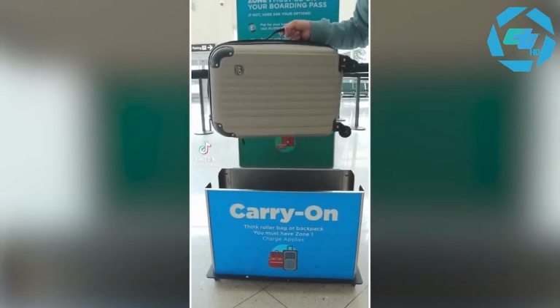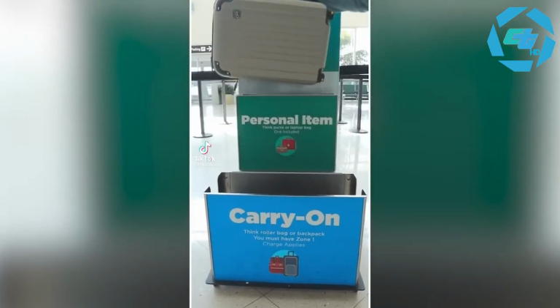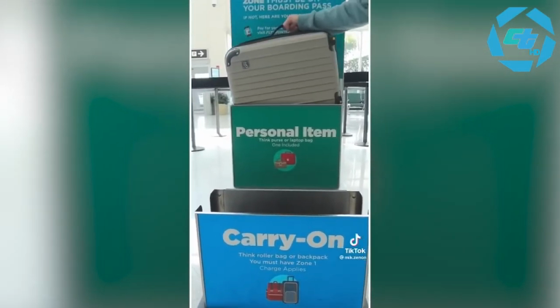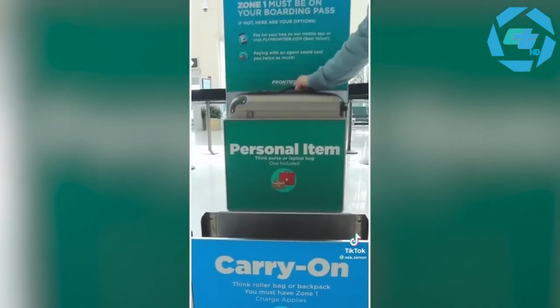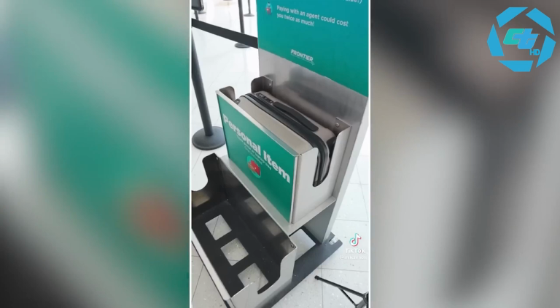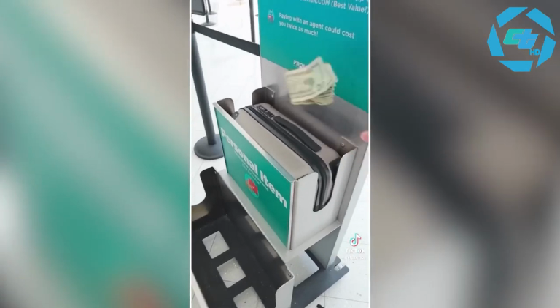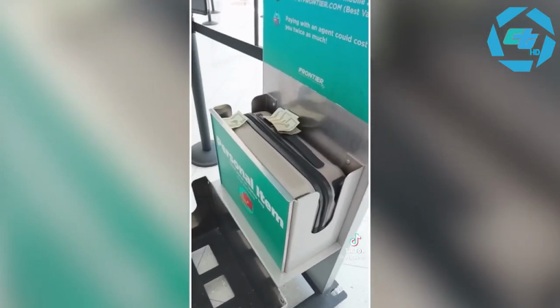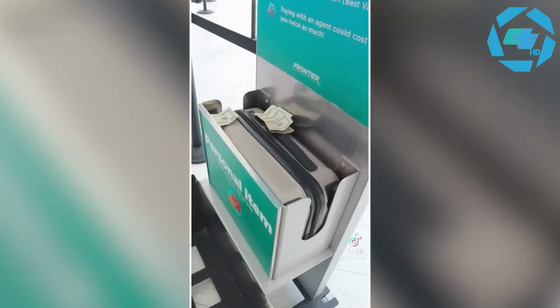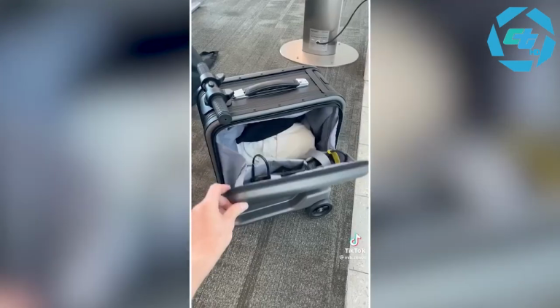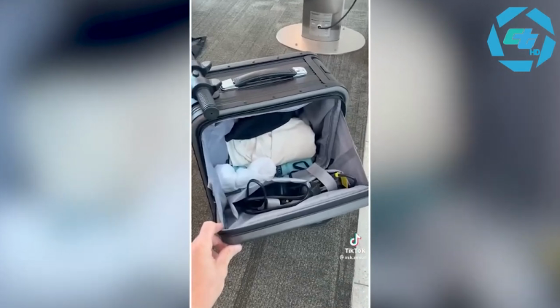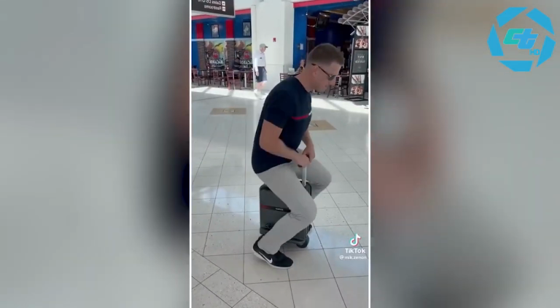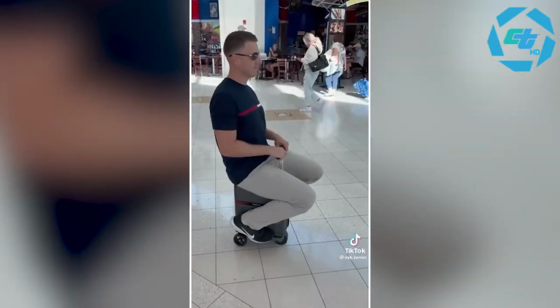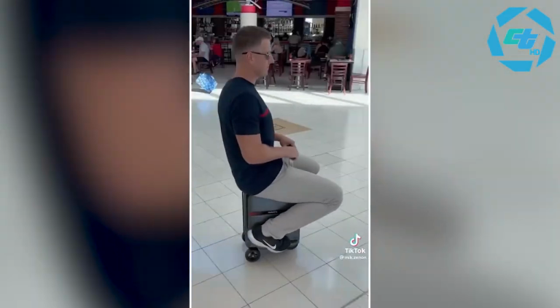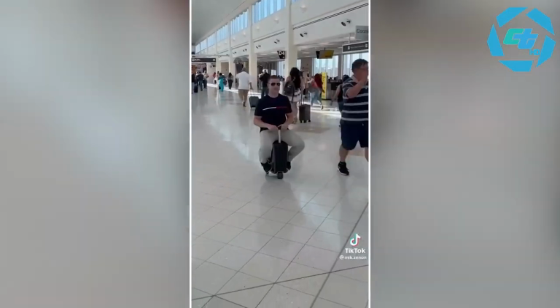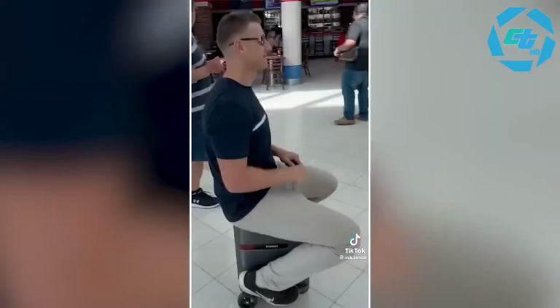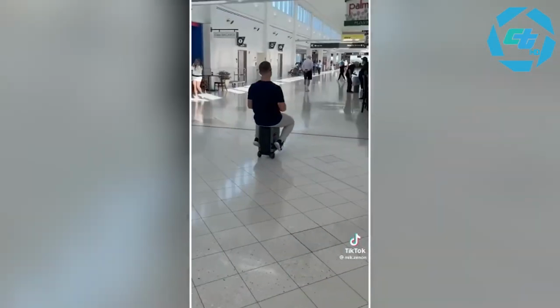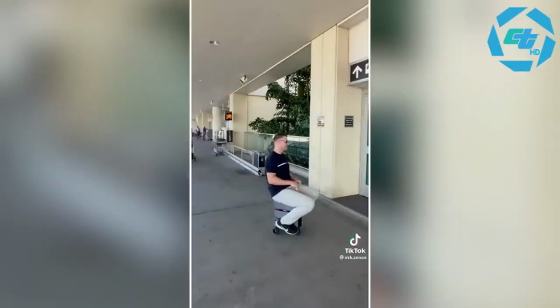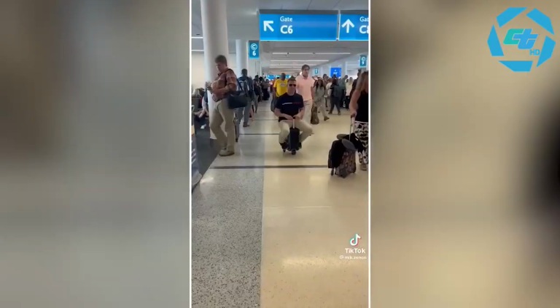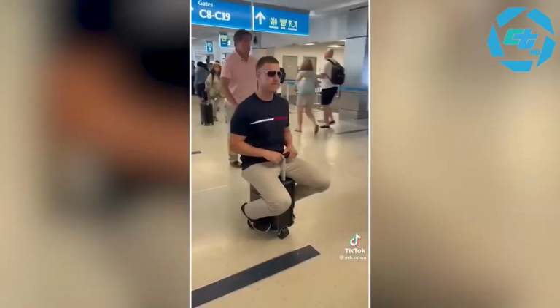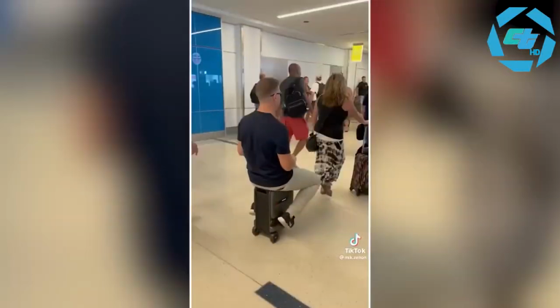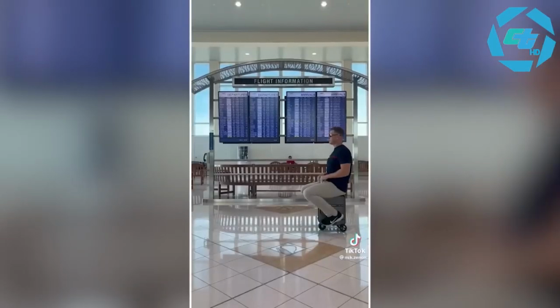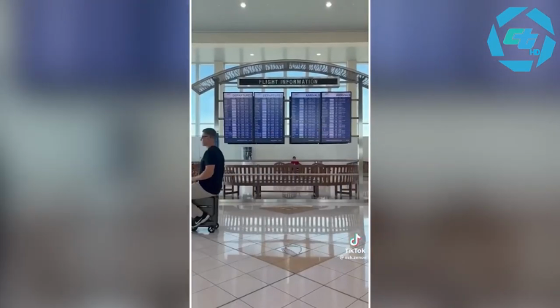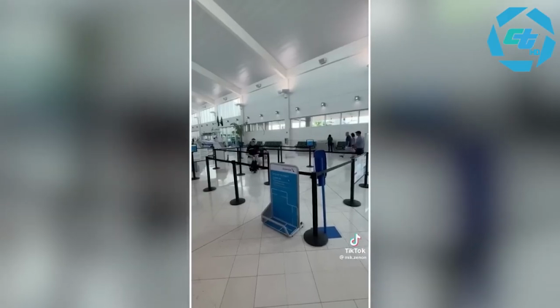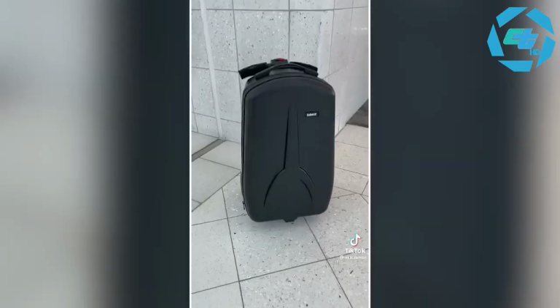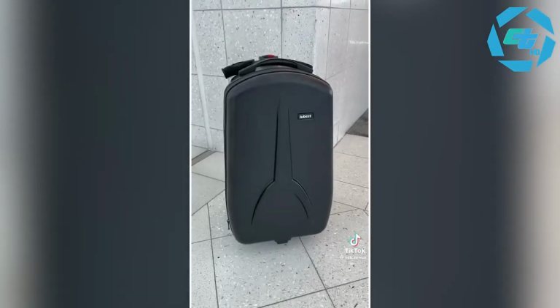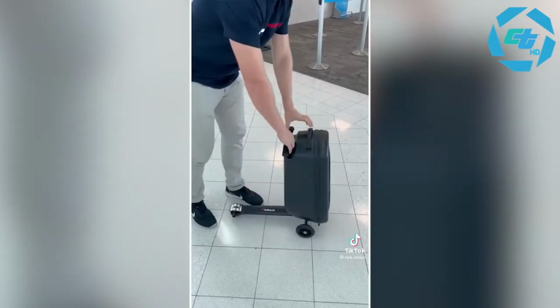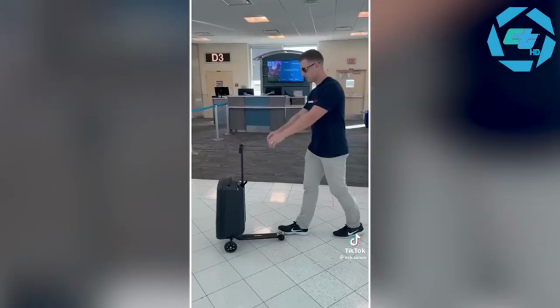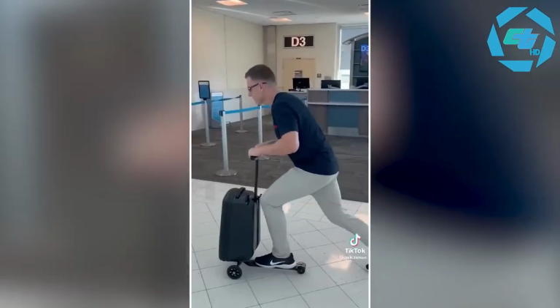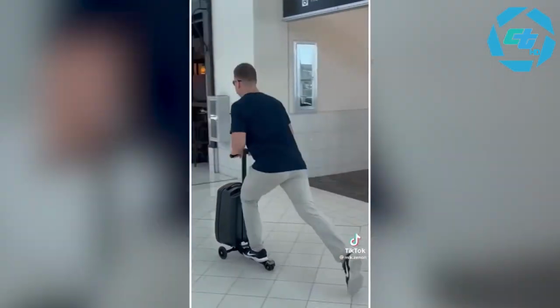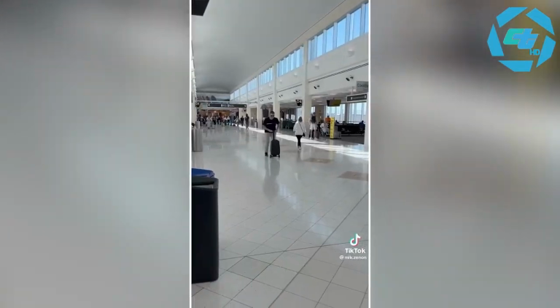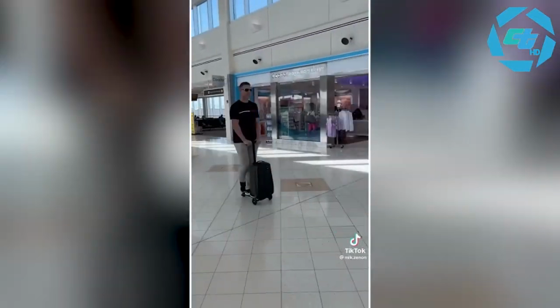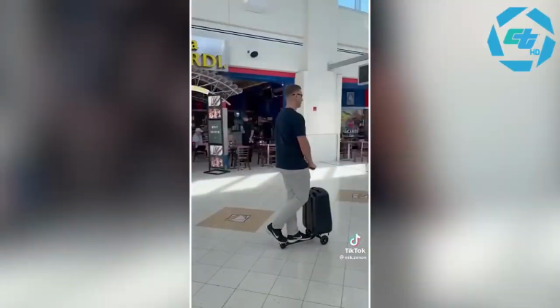Amazon travel hacks: this carry-on luggage has push-release wheels and converts from a carry-on to a personal size item to save you money. This suitcase converts into a motorized rideable carry-on that can carry up to 220 pounds and travel at a speed of five miles per hour. And this luggage converts into a scooter she can travel inside the airport.